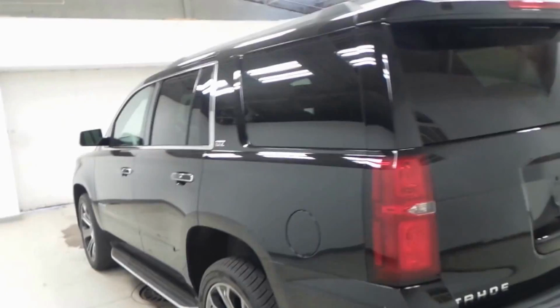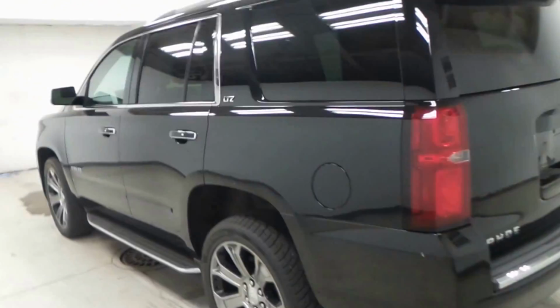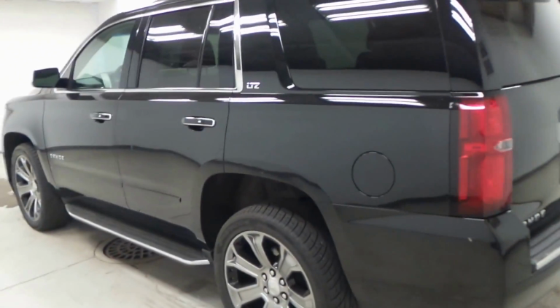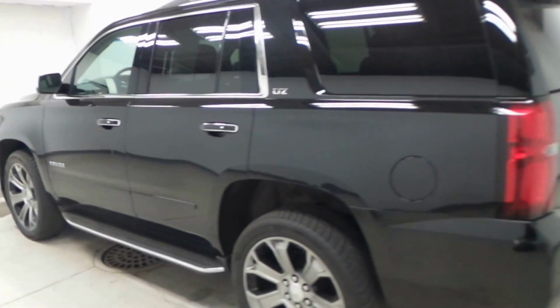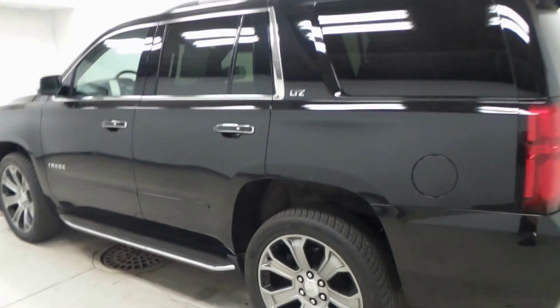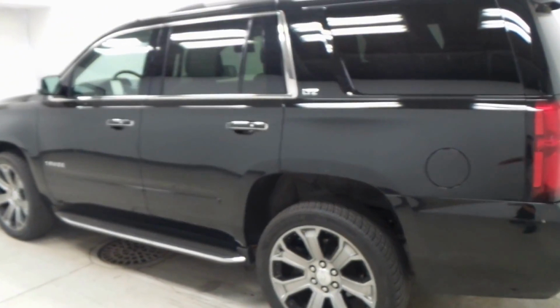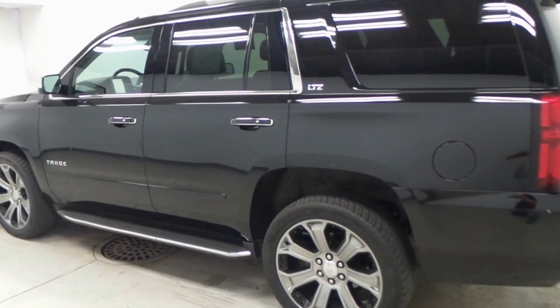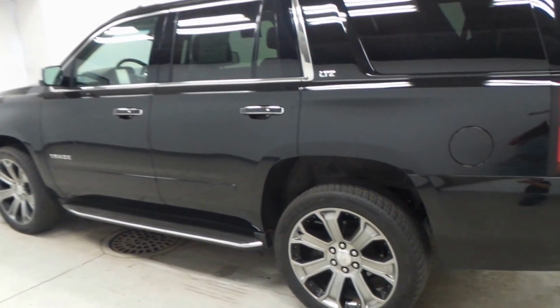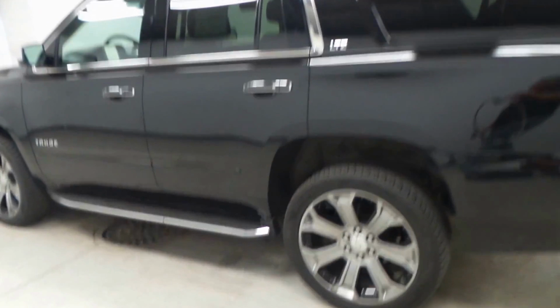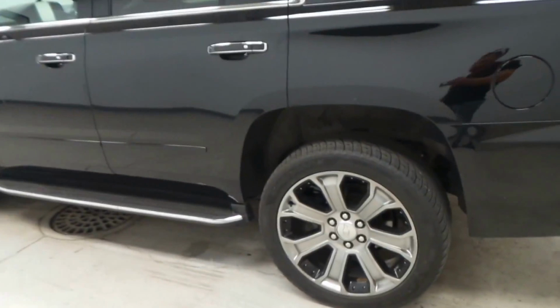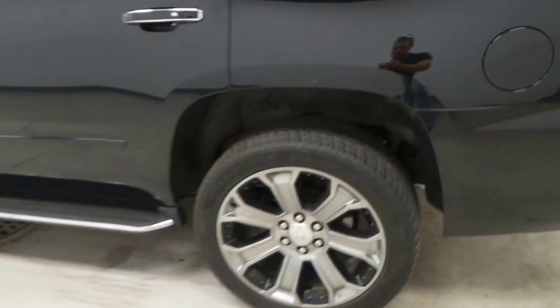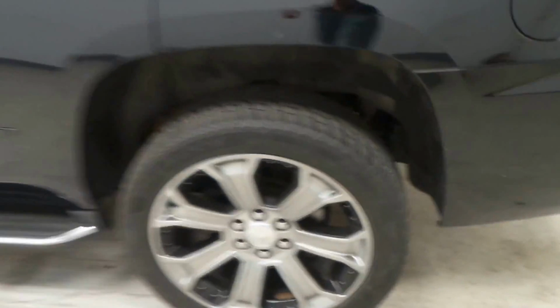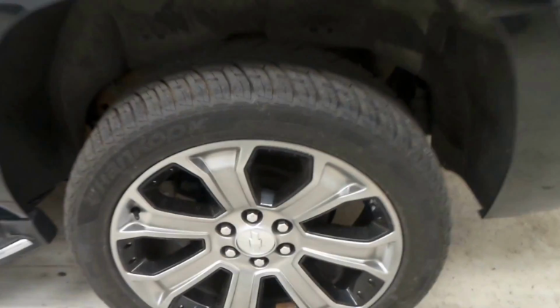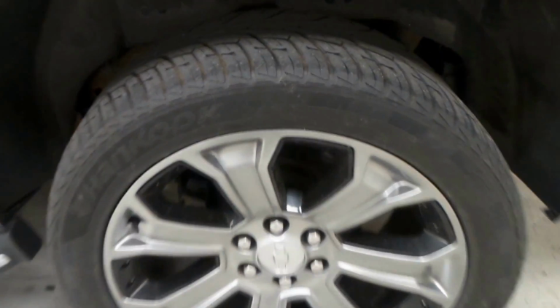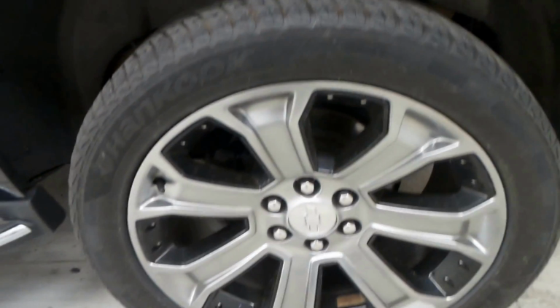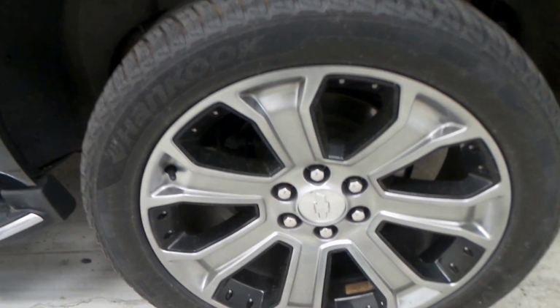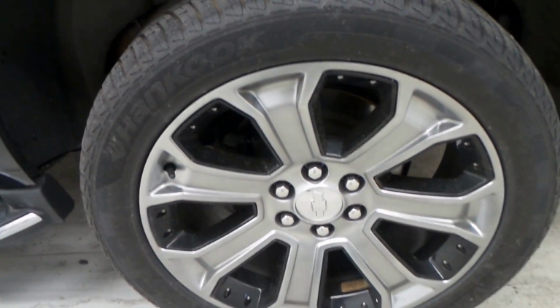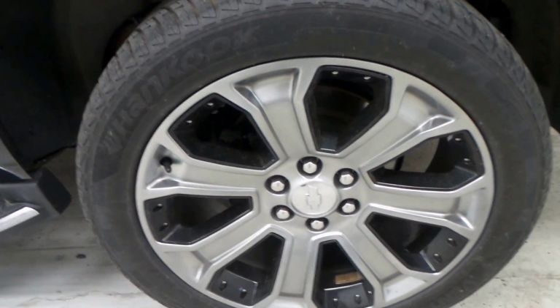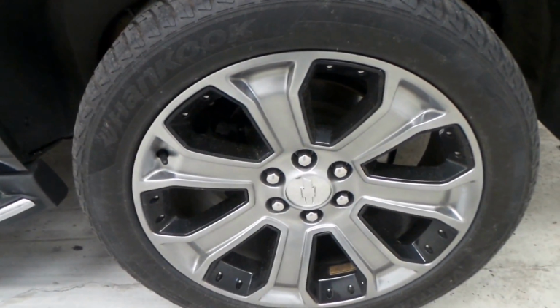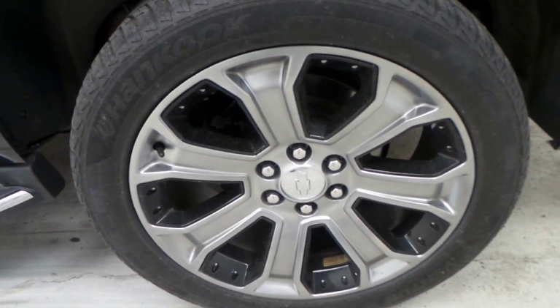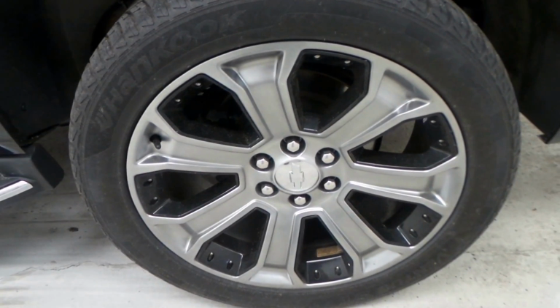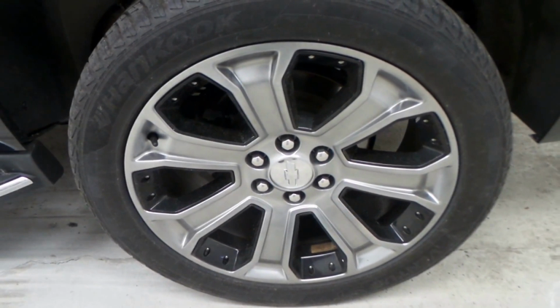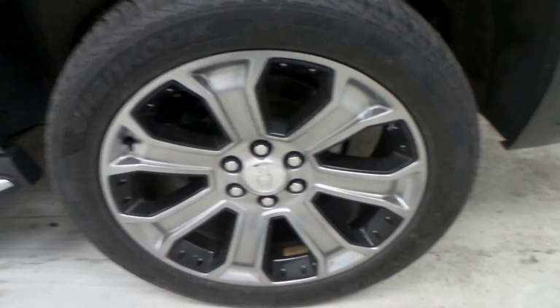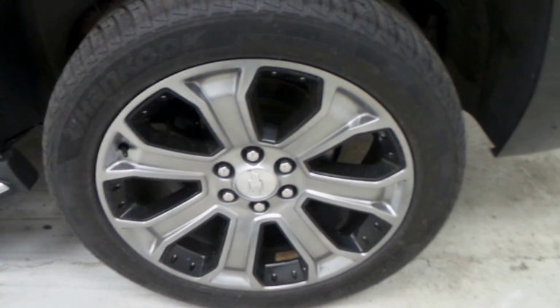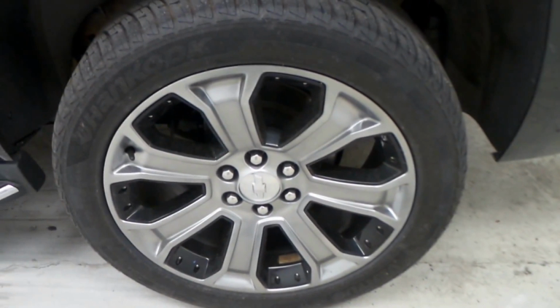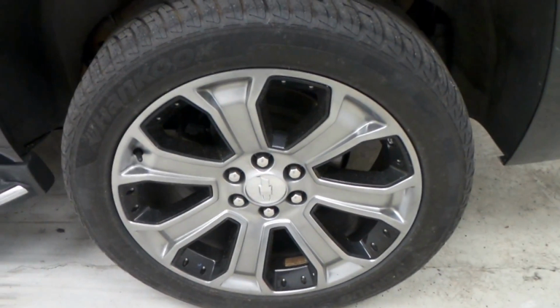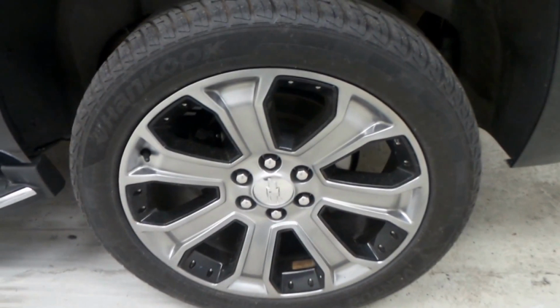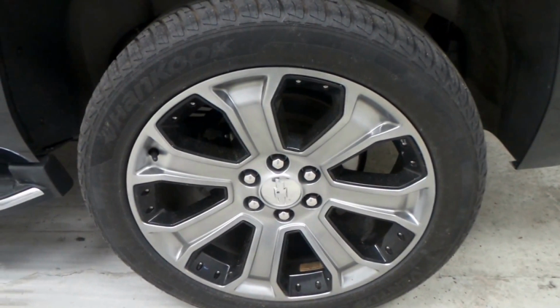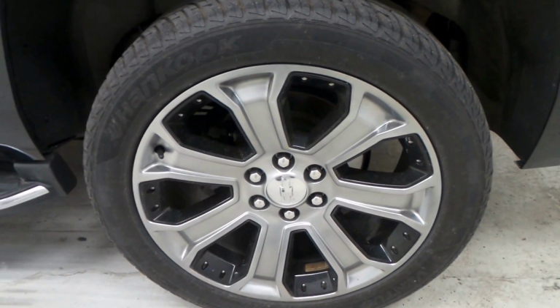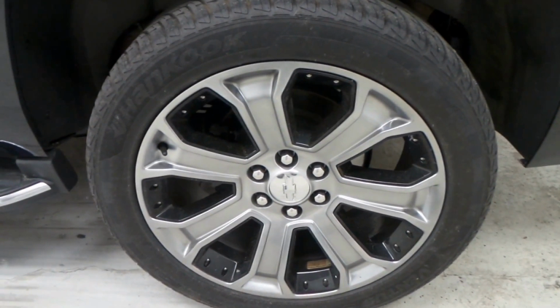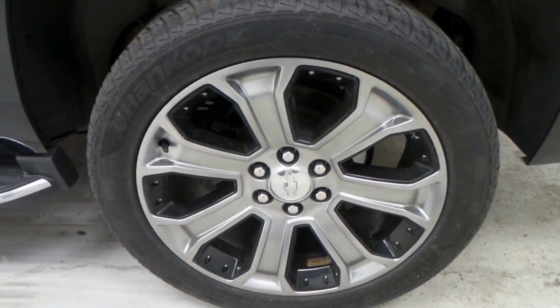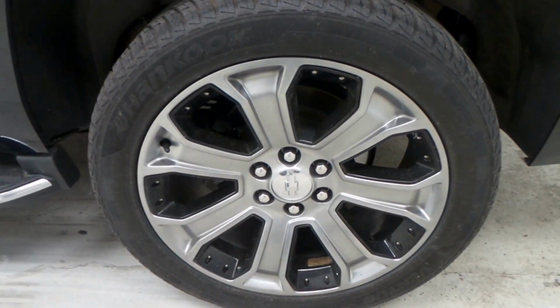You can just push it and pop it open when you have full hands or groceries. Here's the massive wheel with a hand-cooked tire — 22-inch rim. I love these rims, one of my most favorite rims.